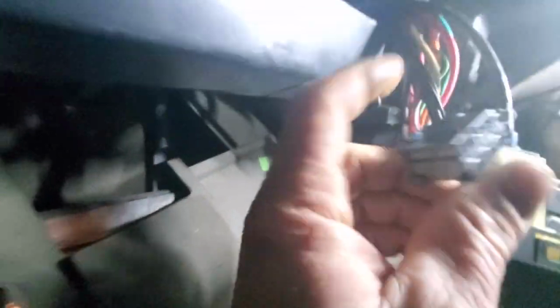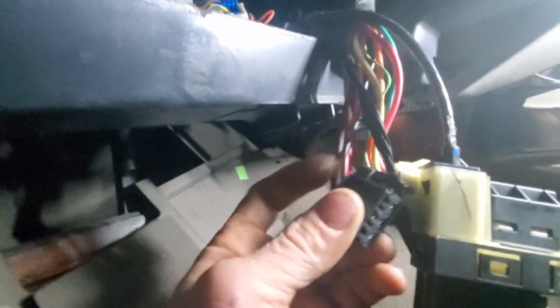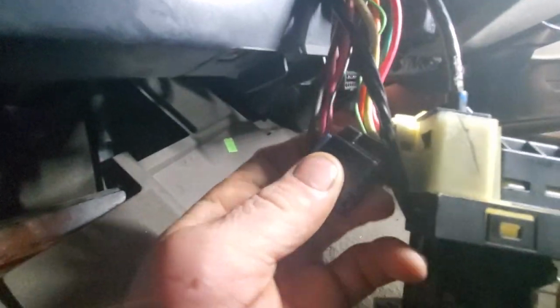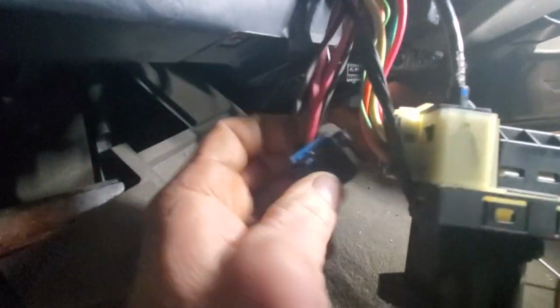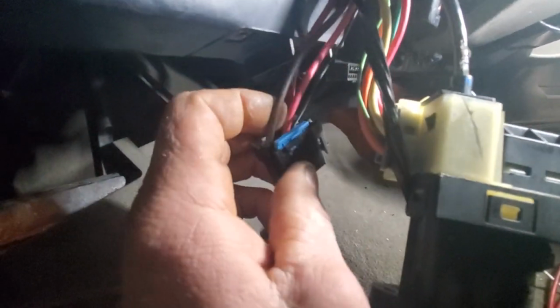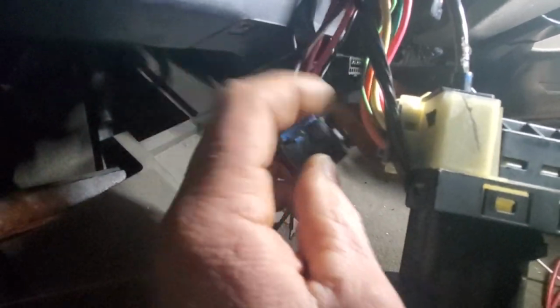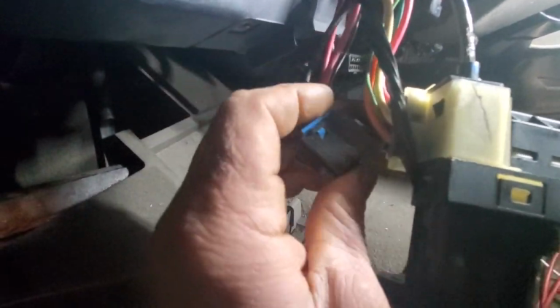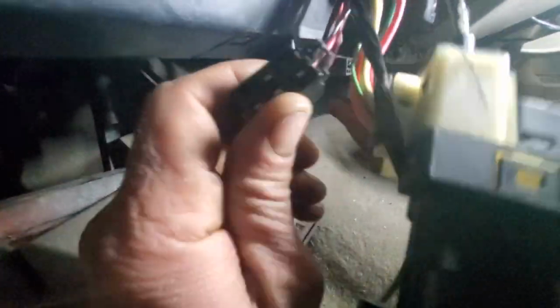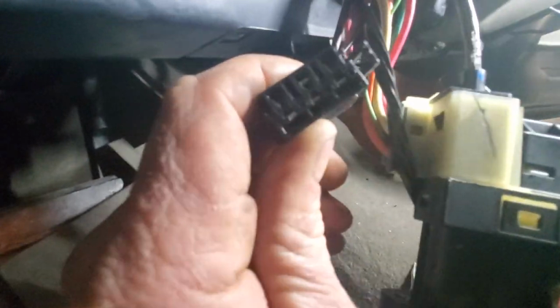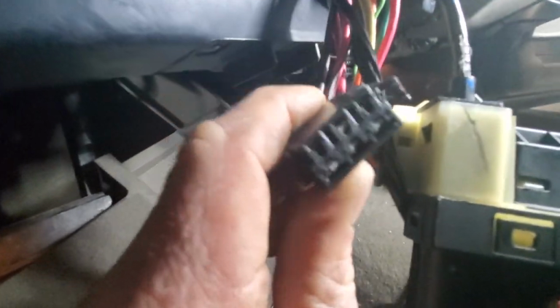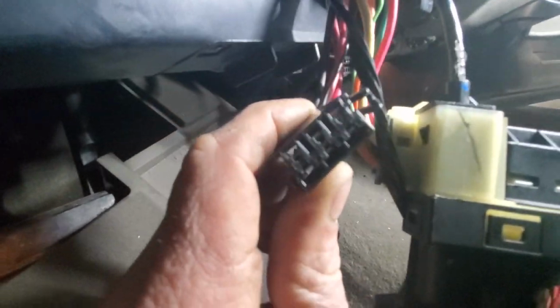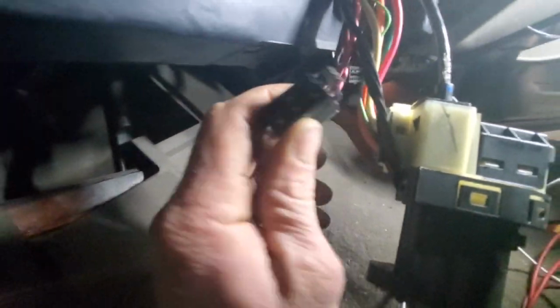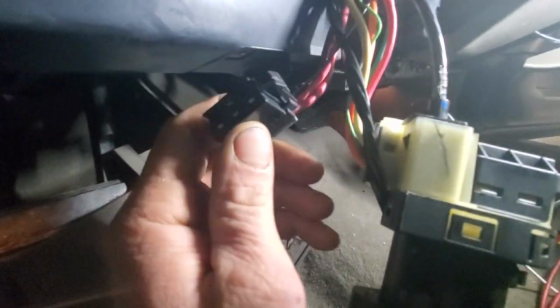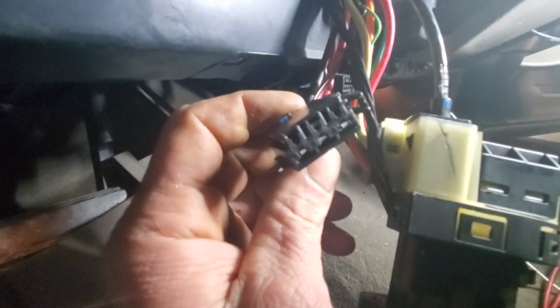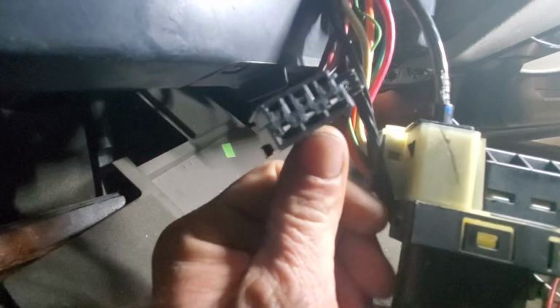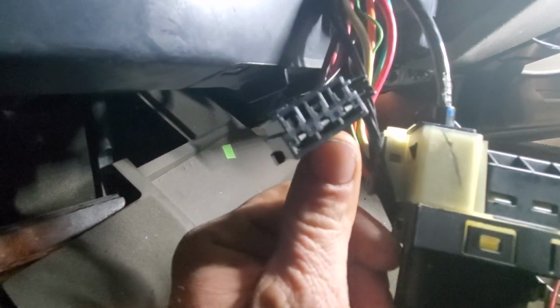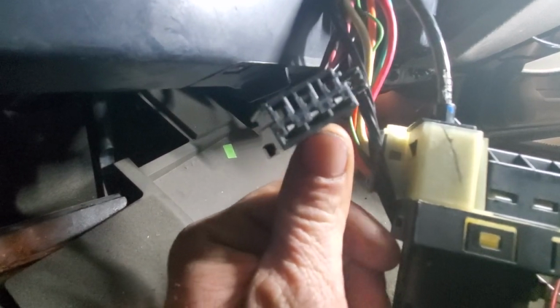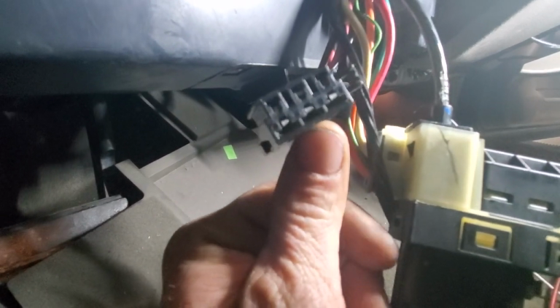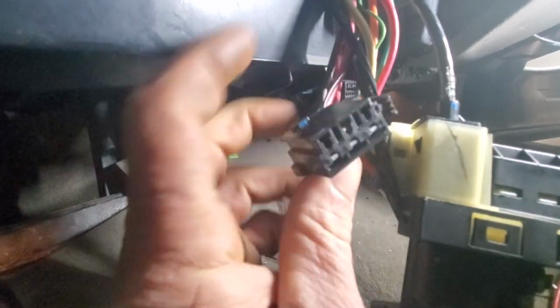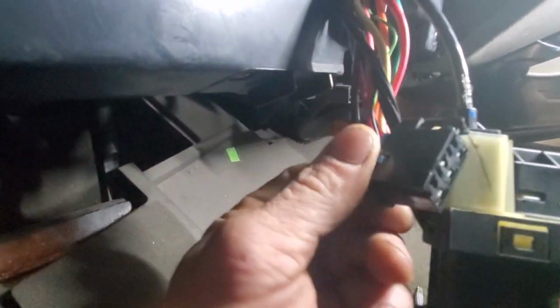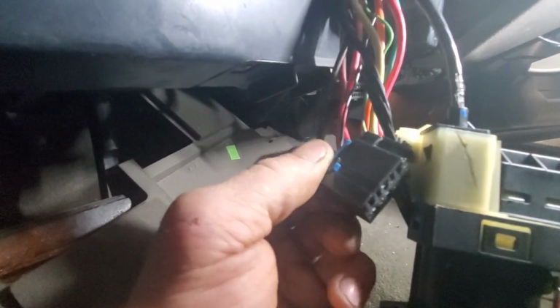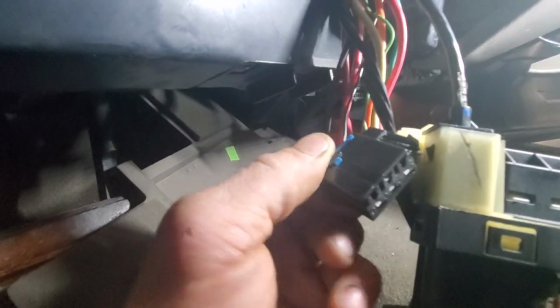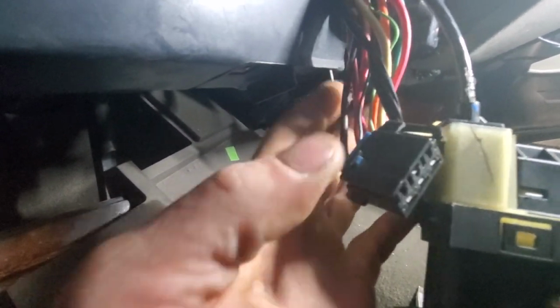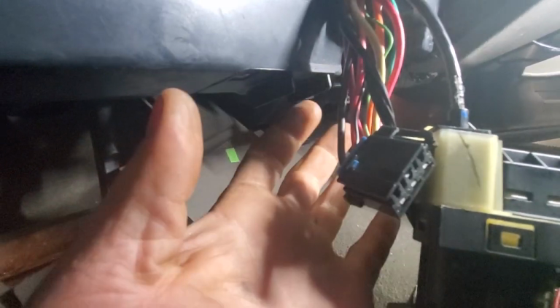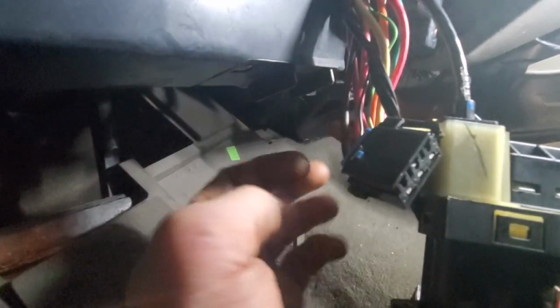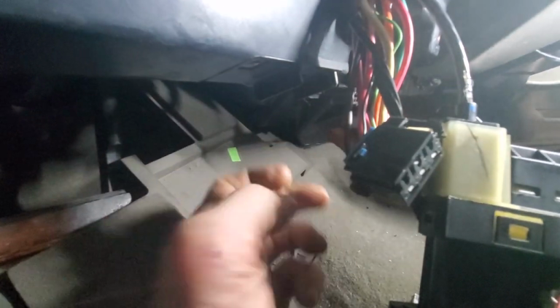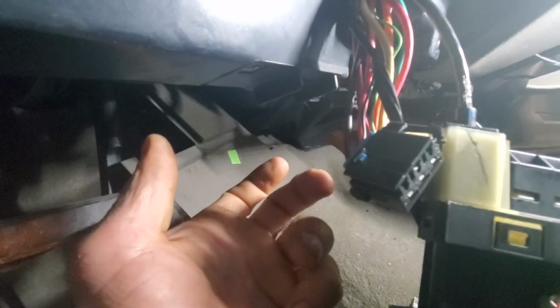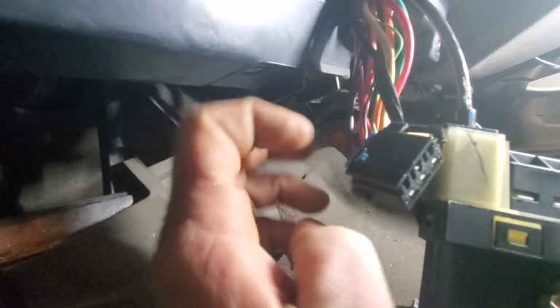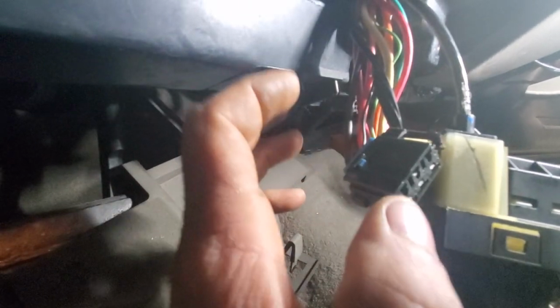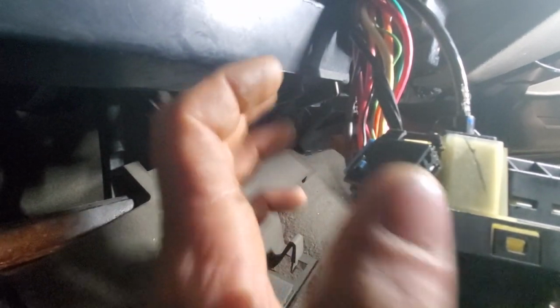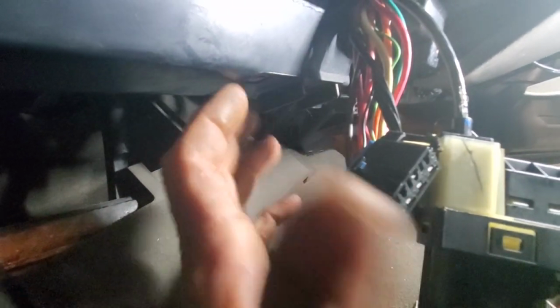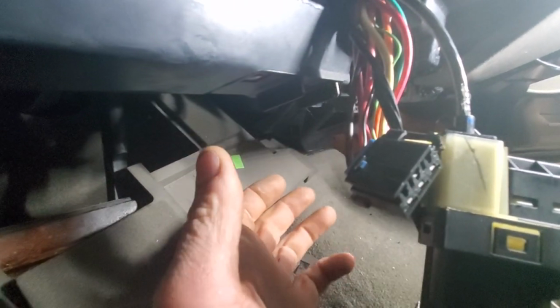As soon as I took this connector out and reconnected it, I sat and played around with it — tugged on the wires, cycled the key — and I can't get the problem to come back.